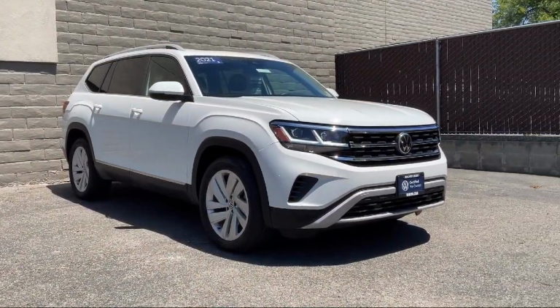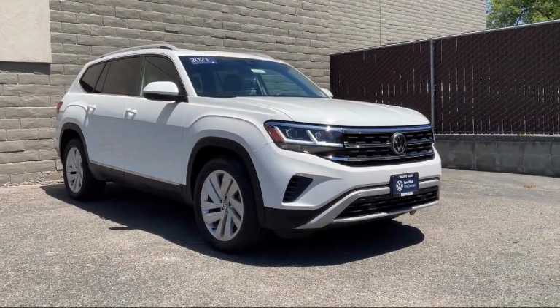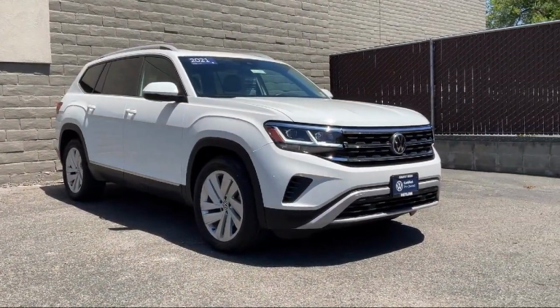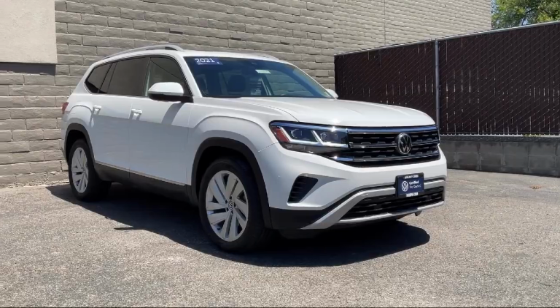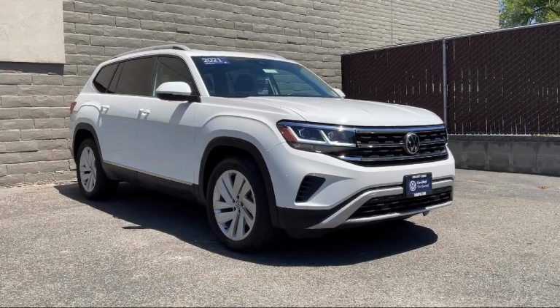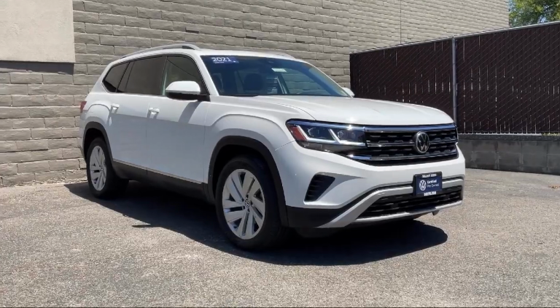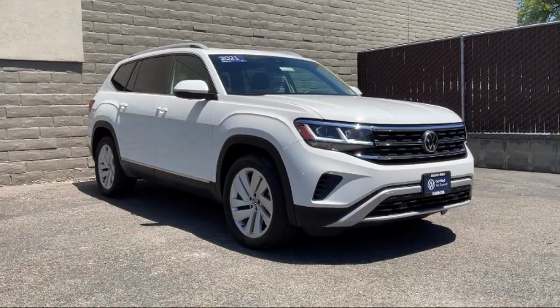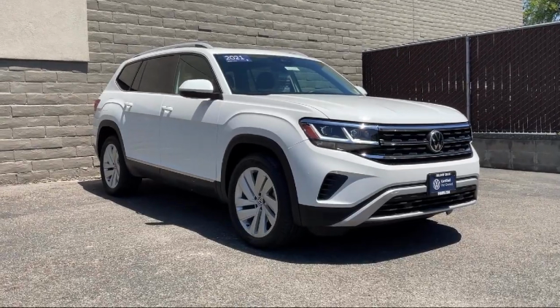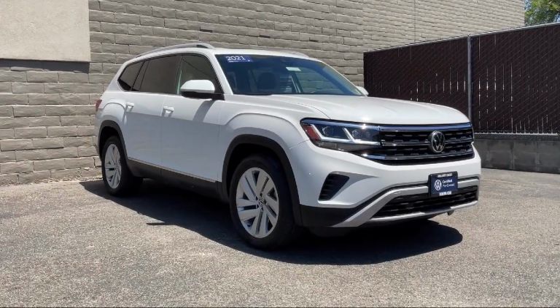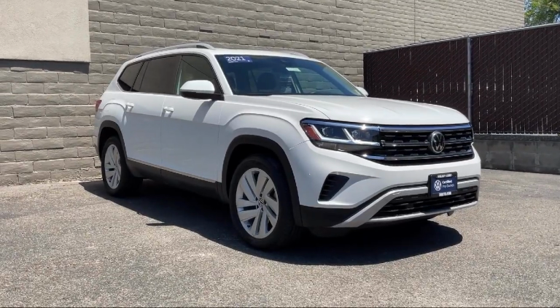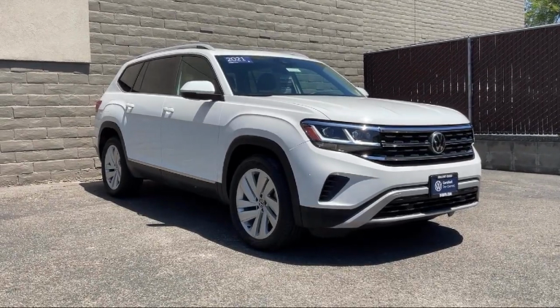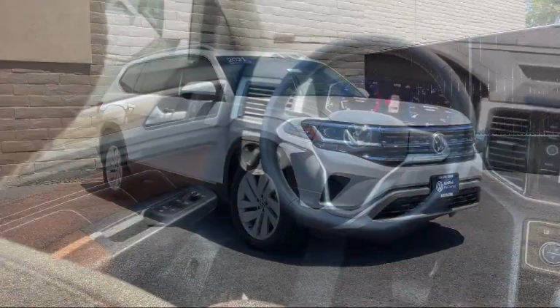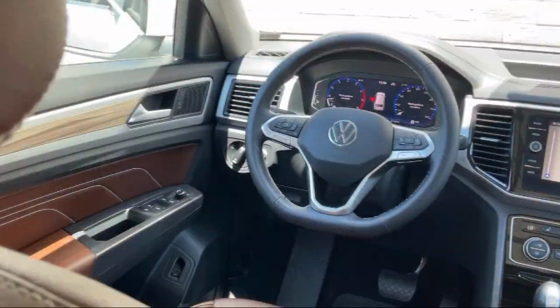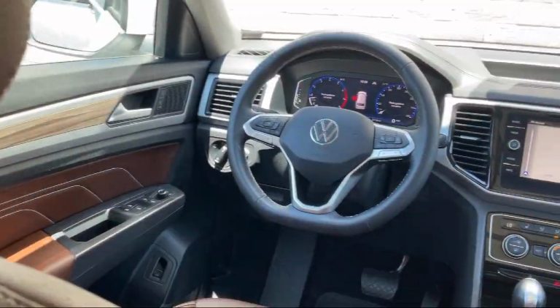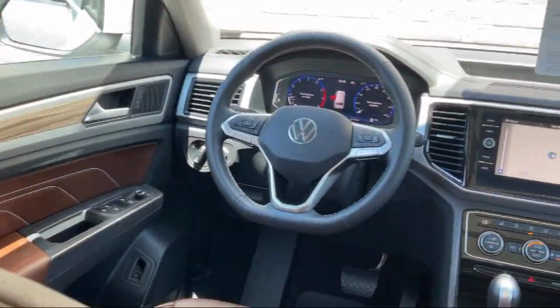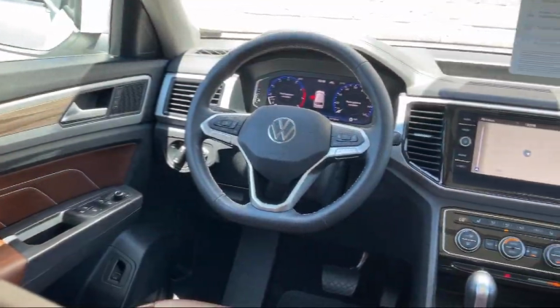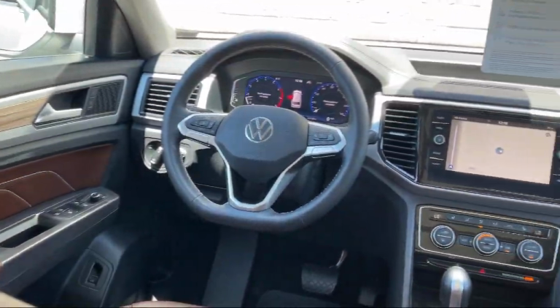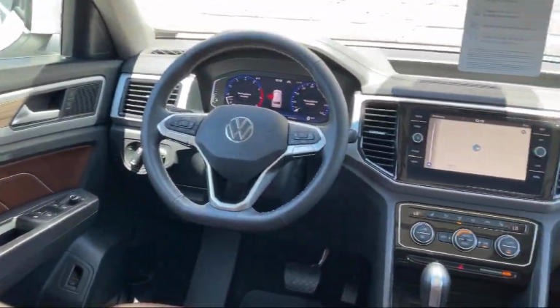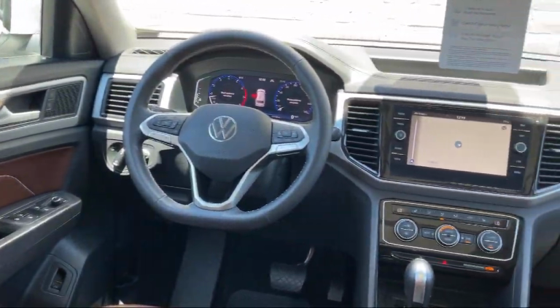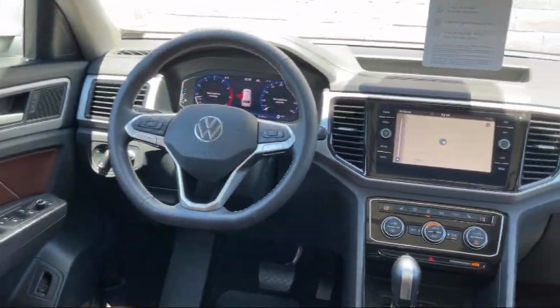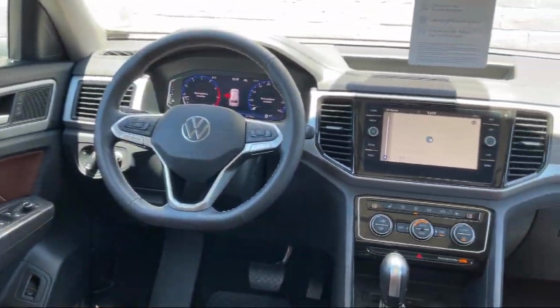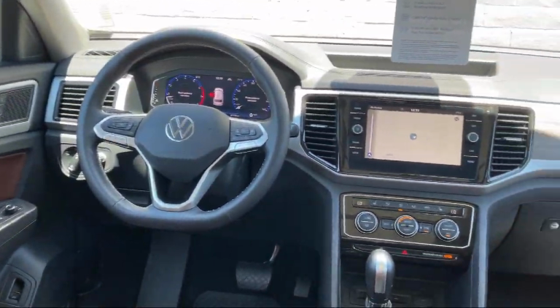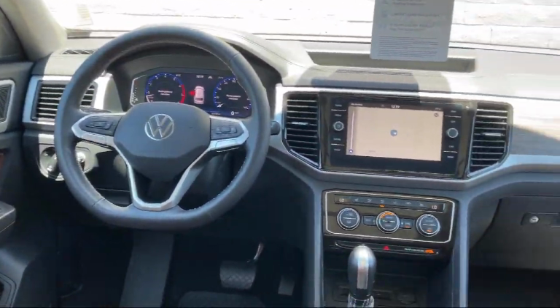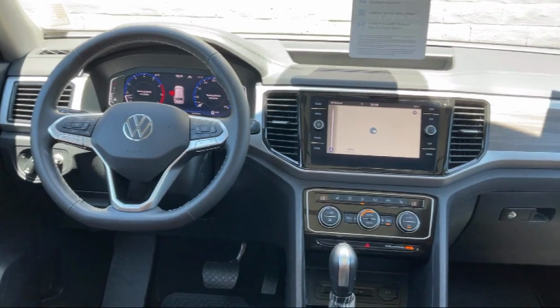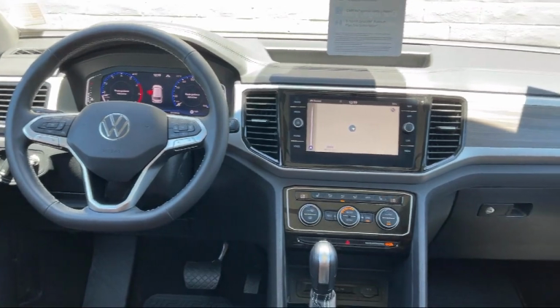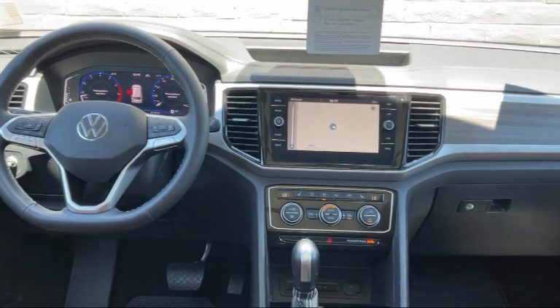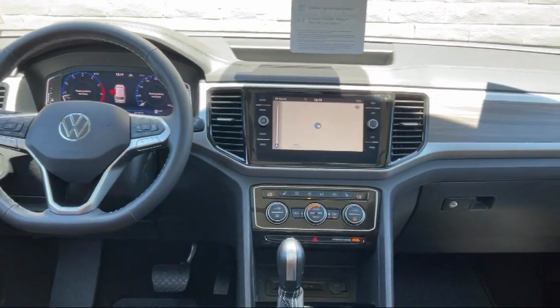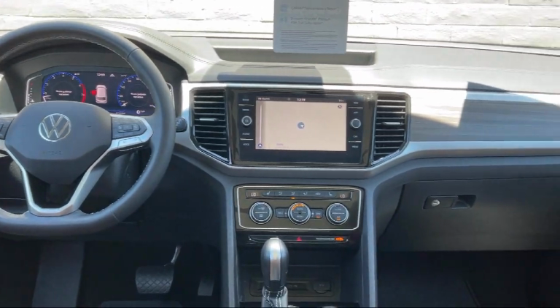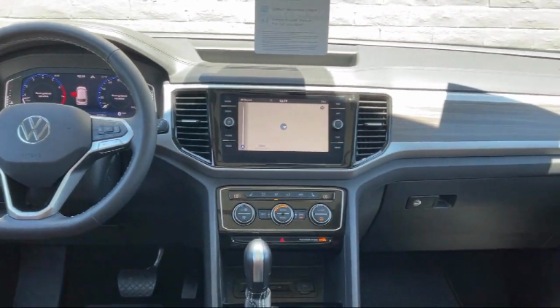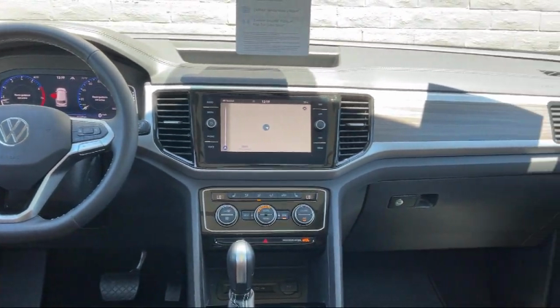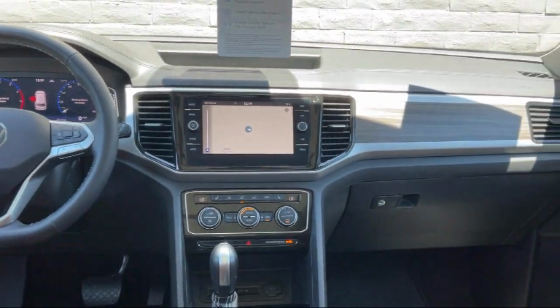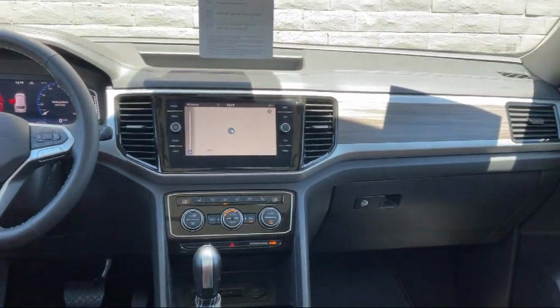Additional features include seat memory, auto dimming rear view mirror, remote trunk release, power liftgate rear cargo access, and much more.